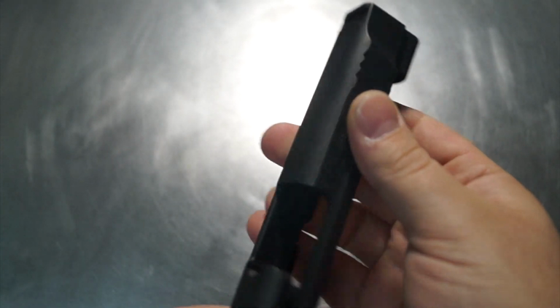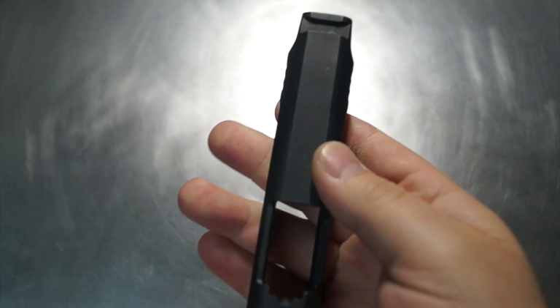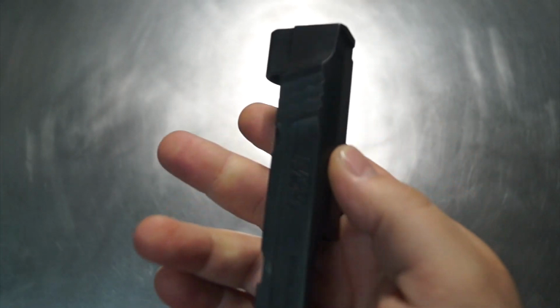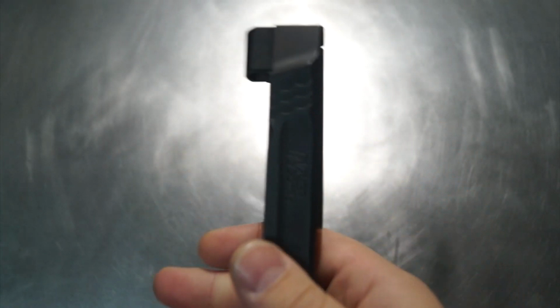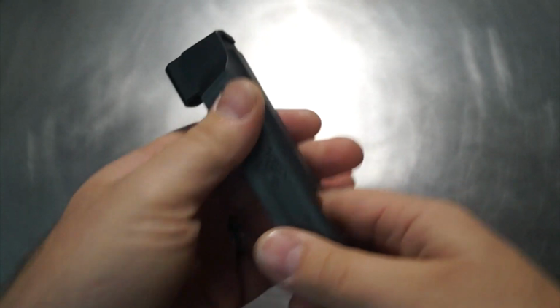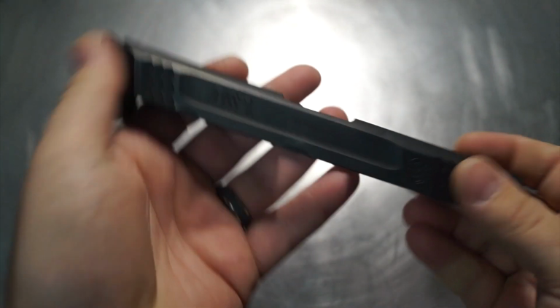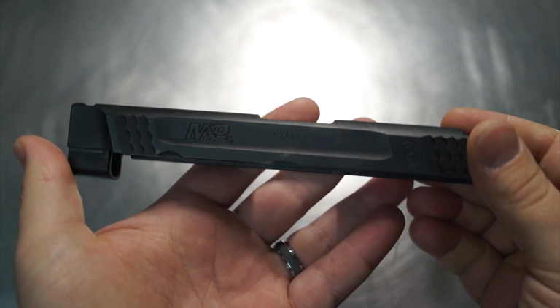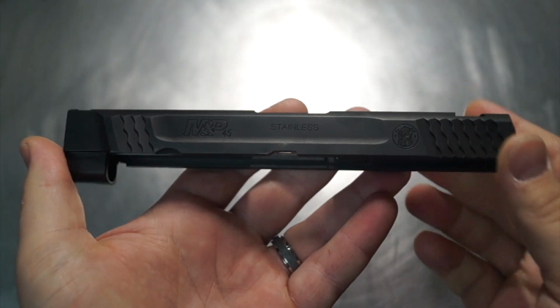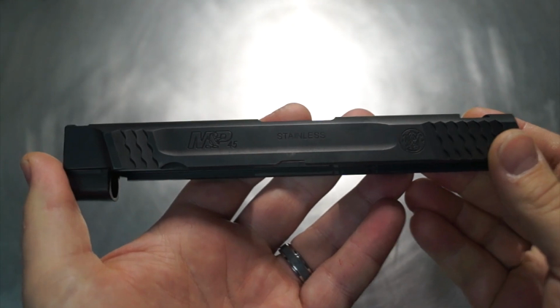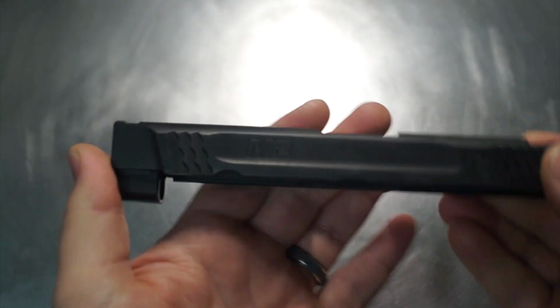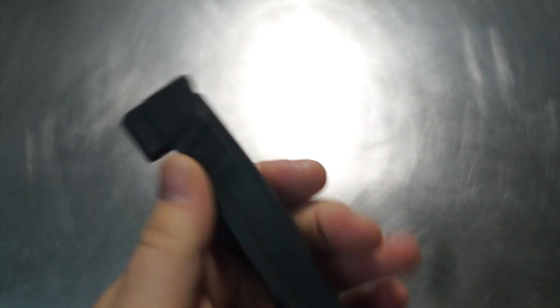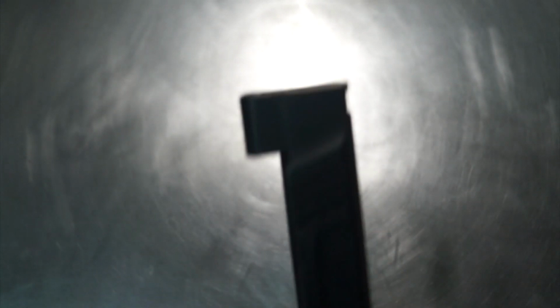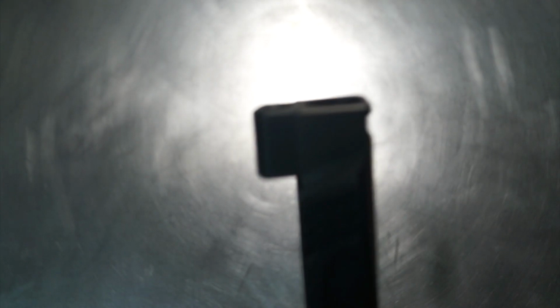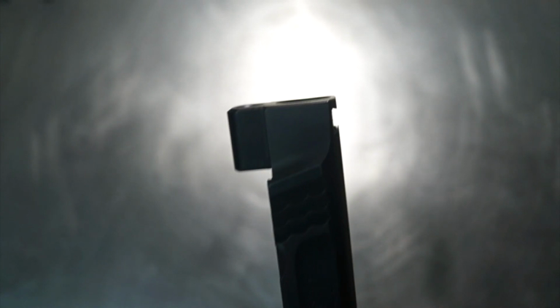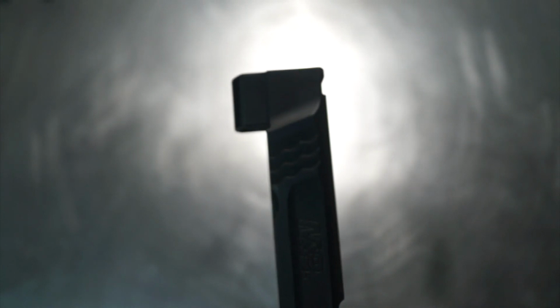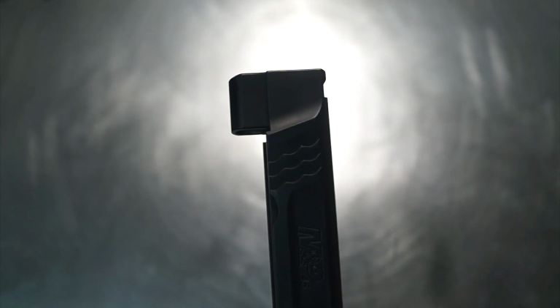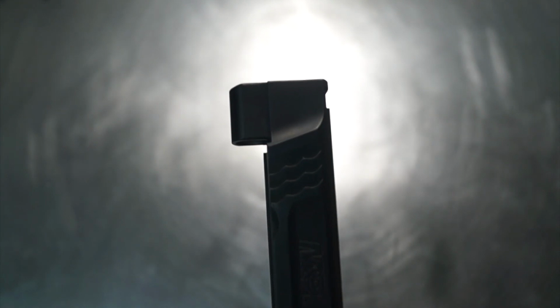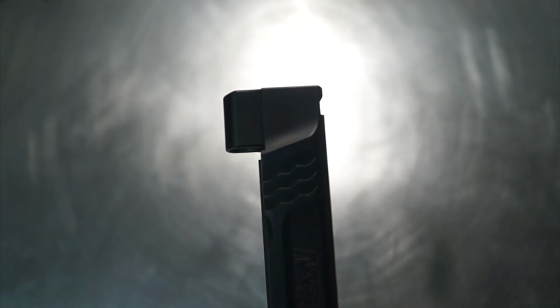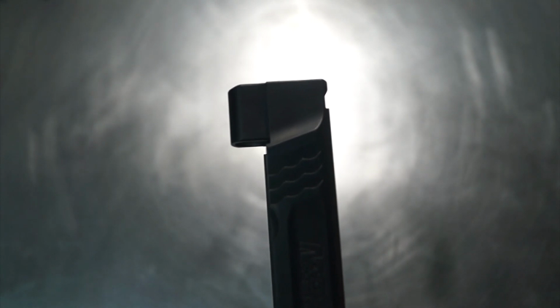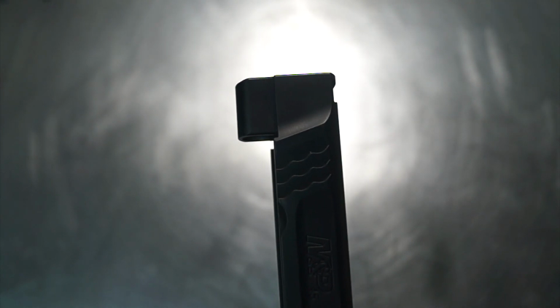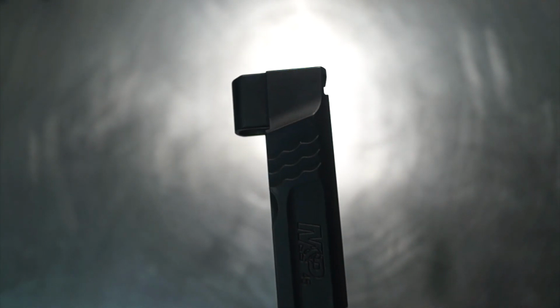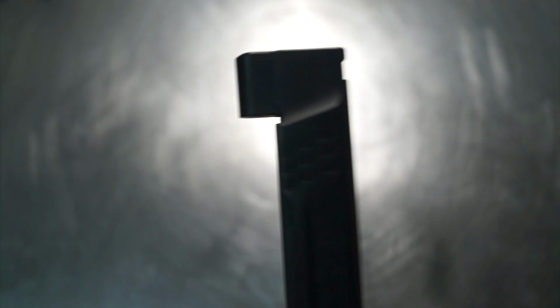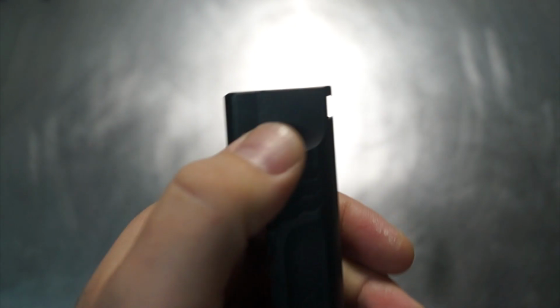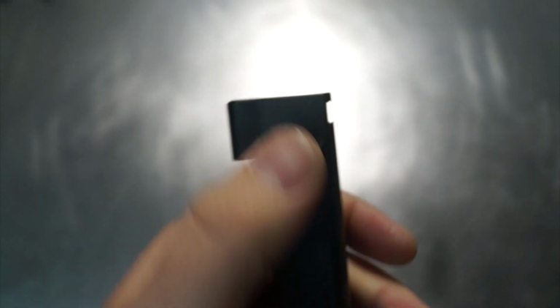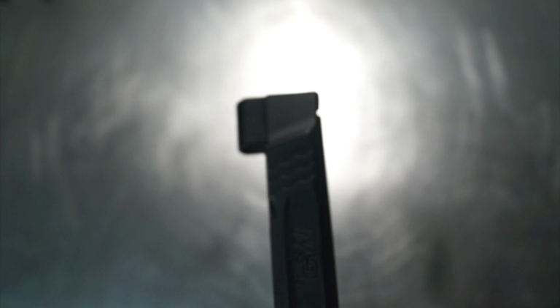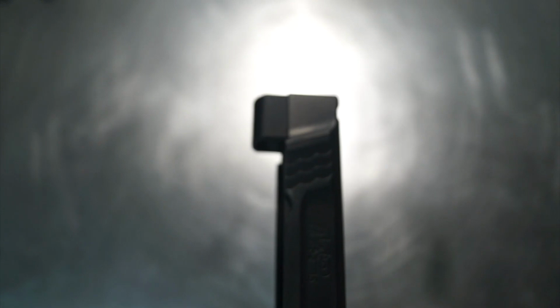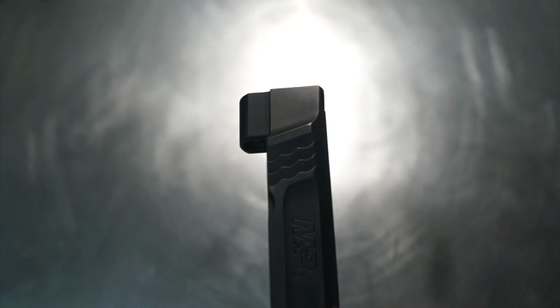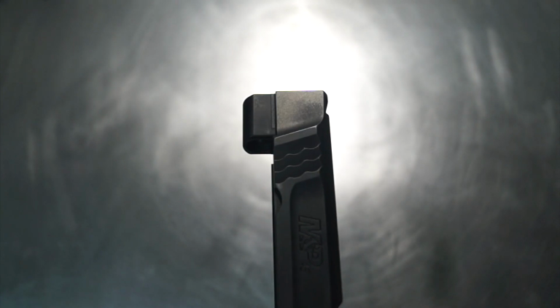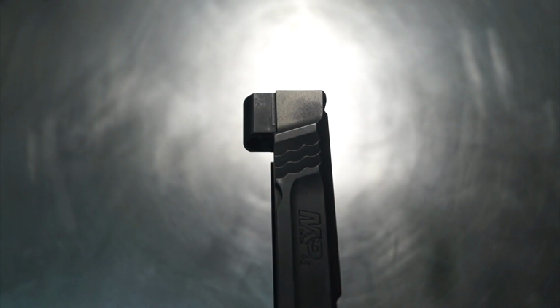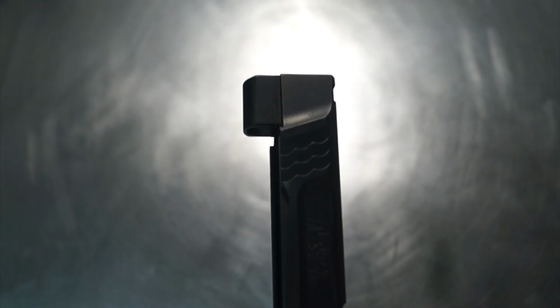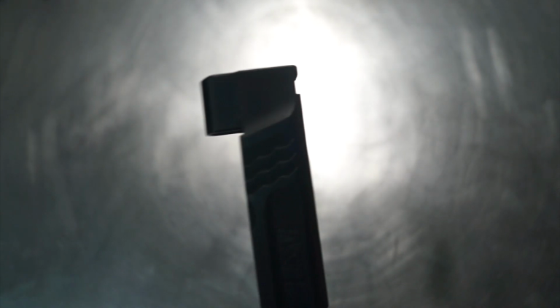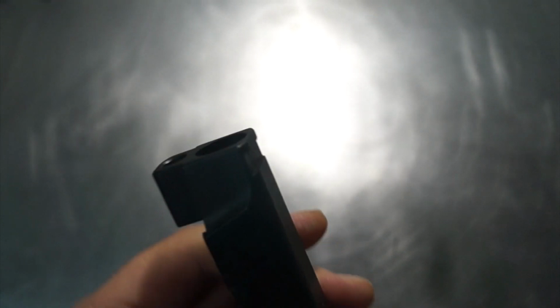One of the new things we're going to be doing today, which I have not done on one of these slides before, is a Cobra nose. I have not done a Cobra nose on a Gen 1 45, so we're going to run a Cobra nose. Going to be pretty cool.